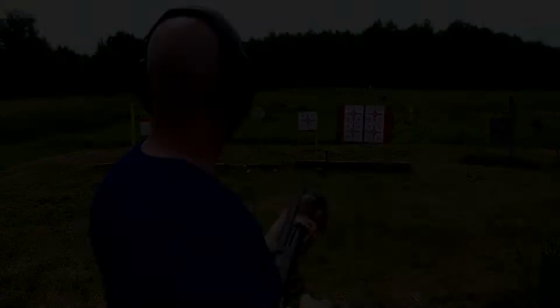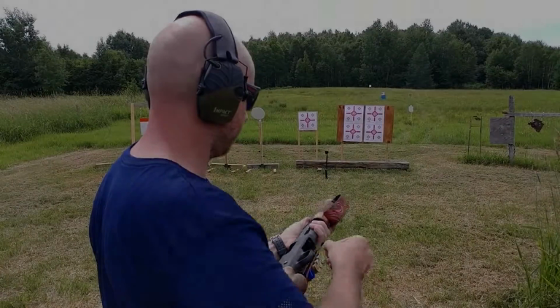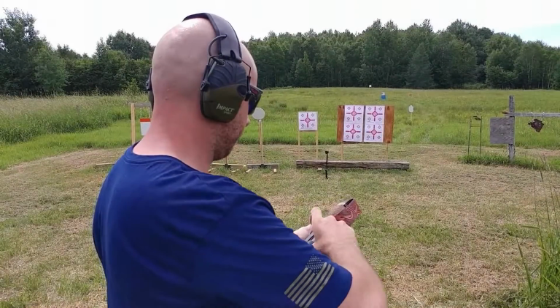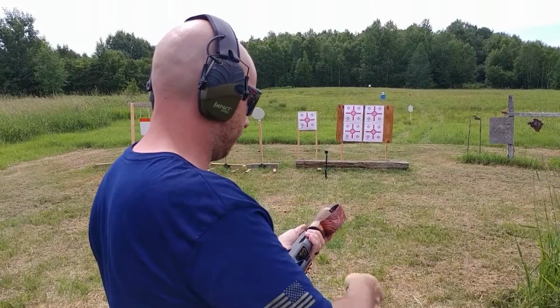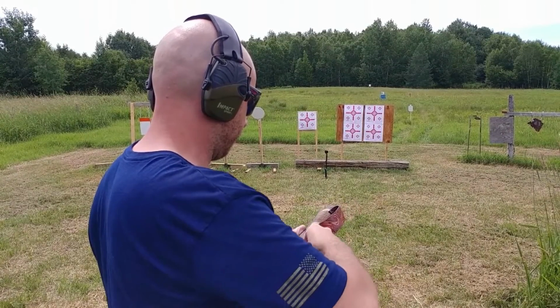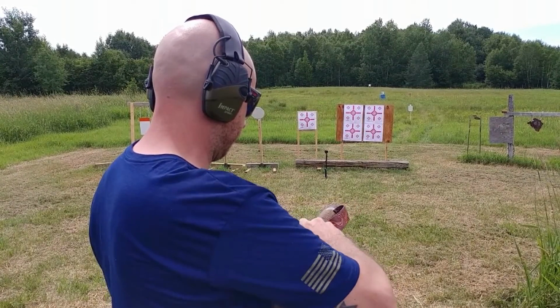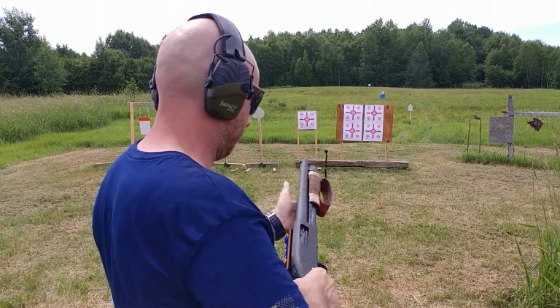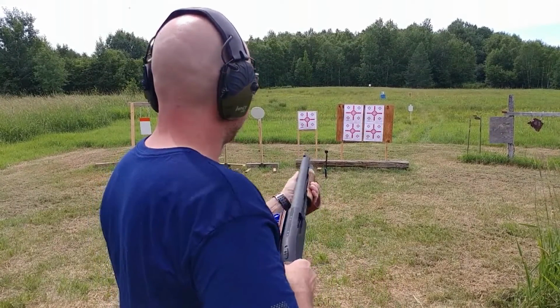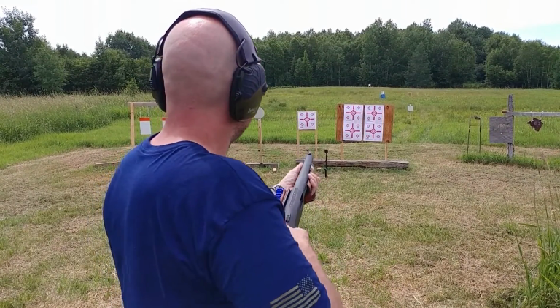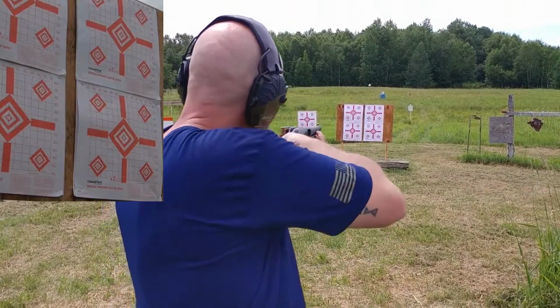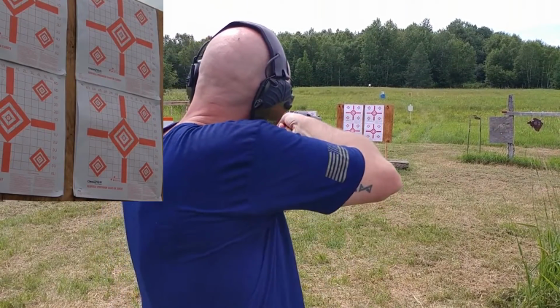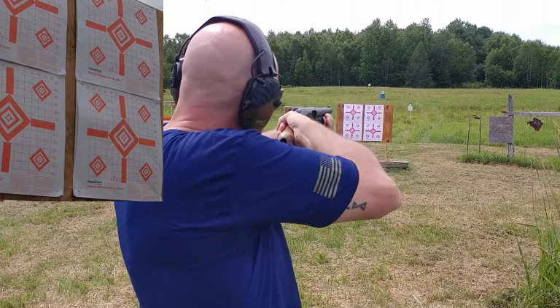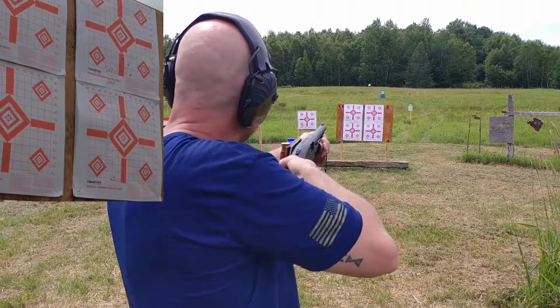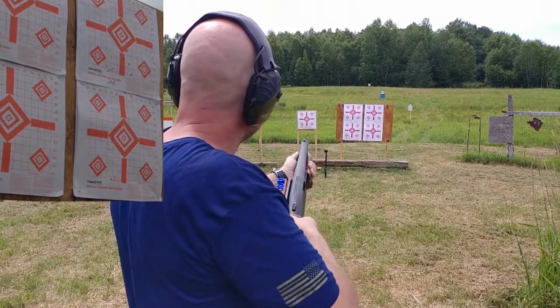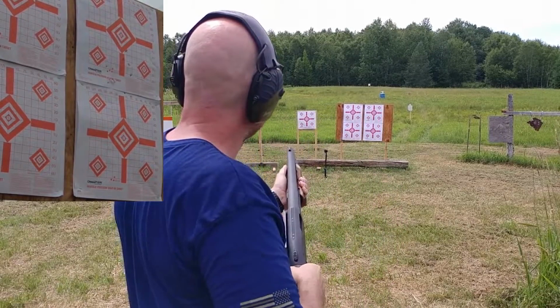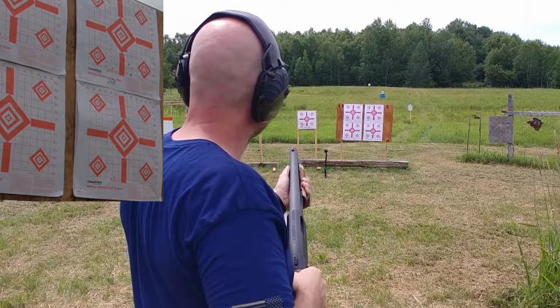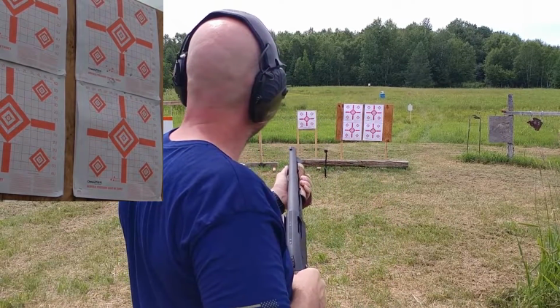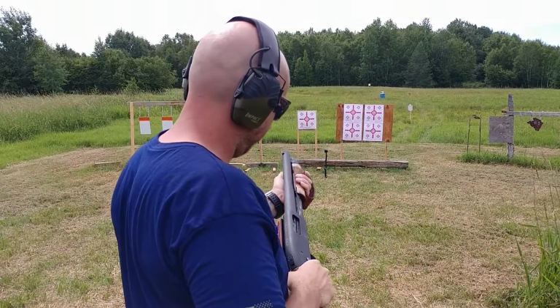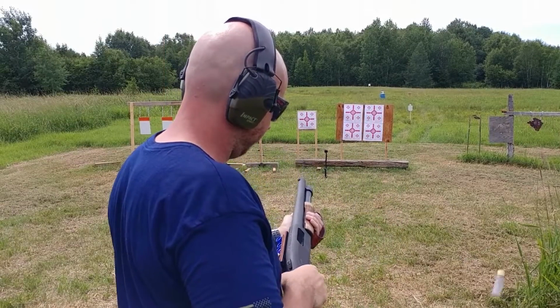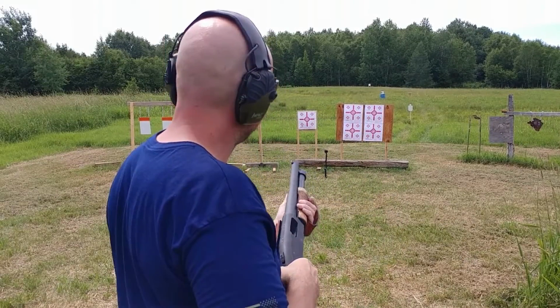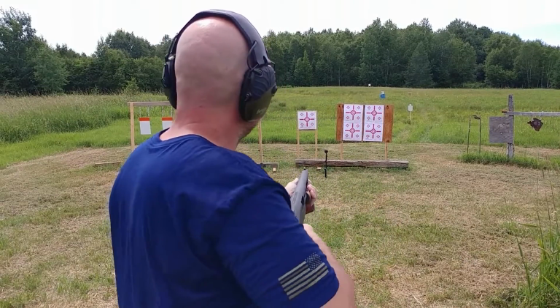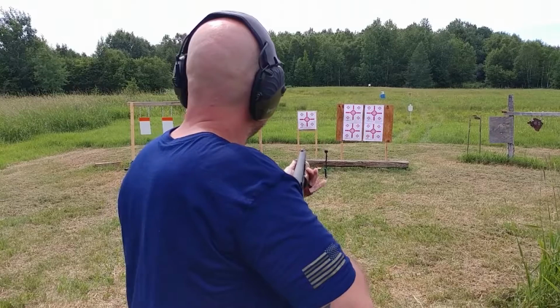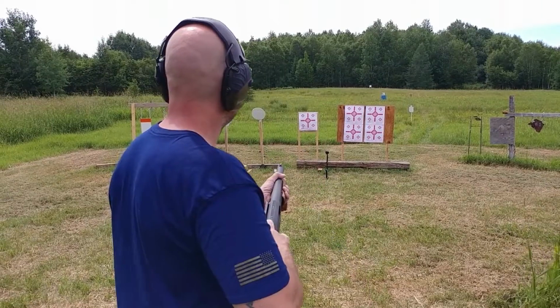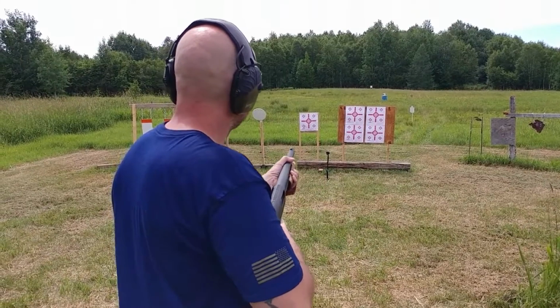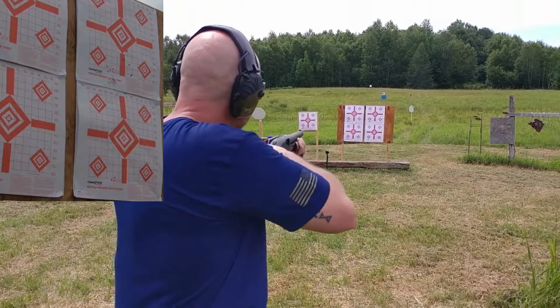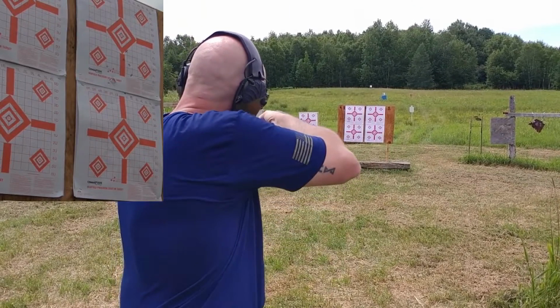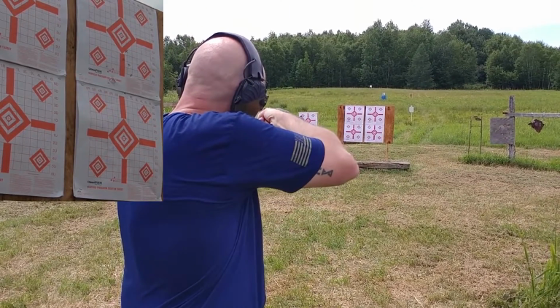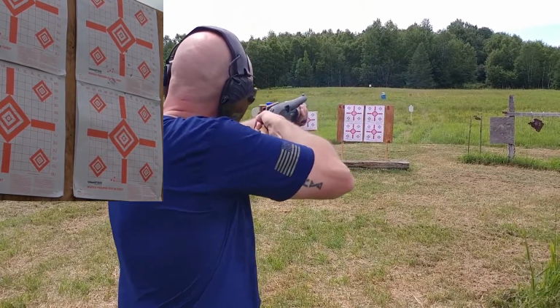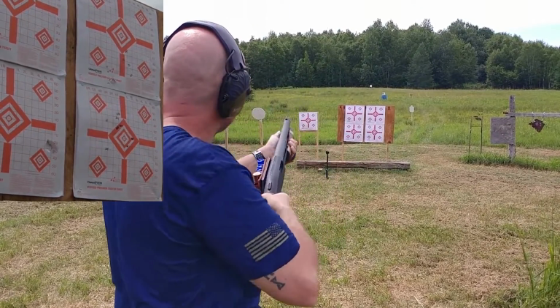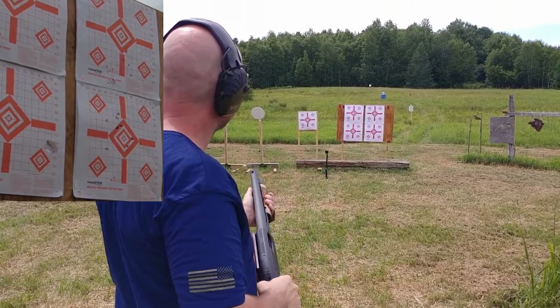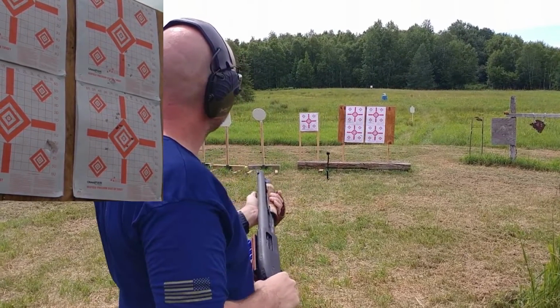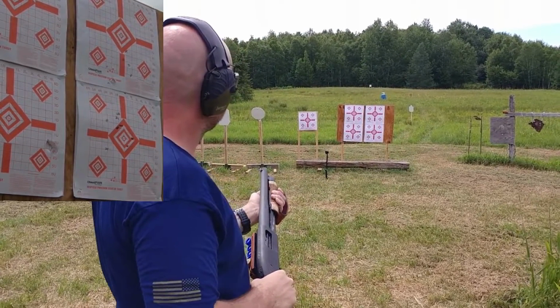Here I'm using the two bottom targets. I'm loading up two rounds of Fiocchi 9-pellet buckshot right now. I'm aiming at the bottom right target as if the old bead sight was on there. Now I'm aiming at the bottom target again using the XS Systems front sight.